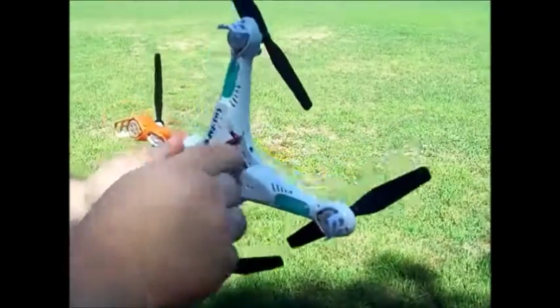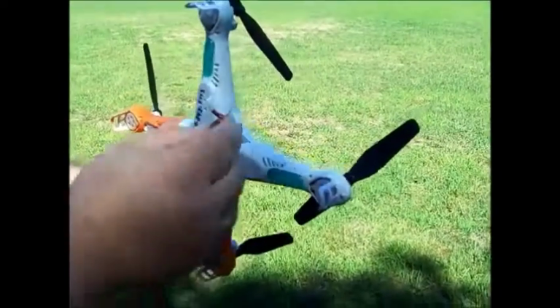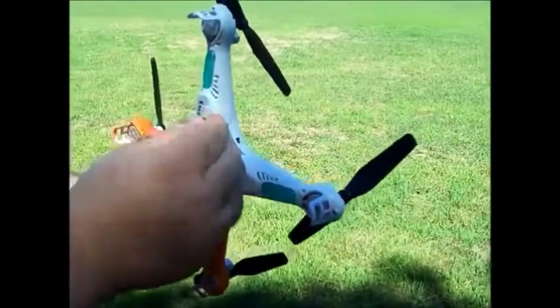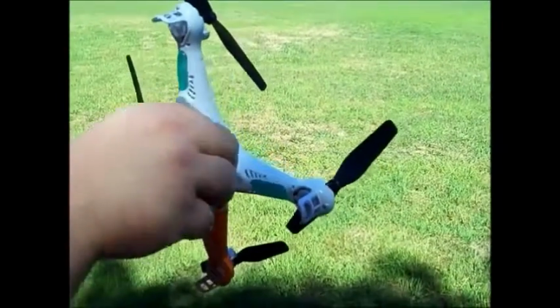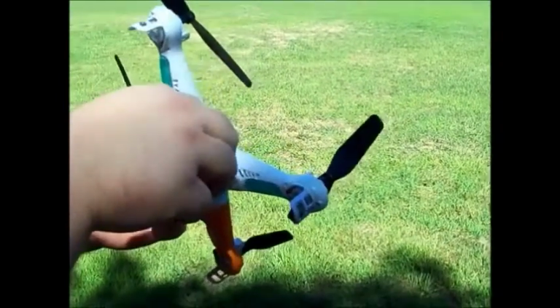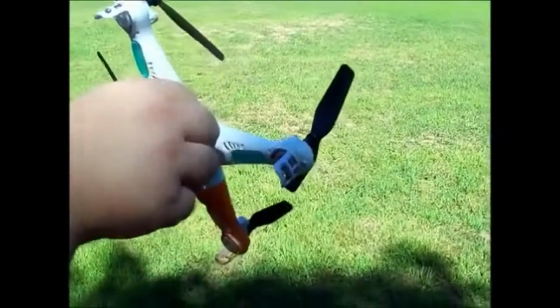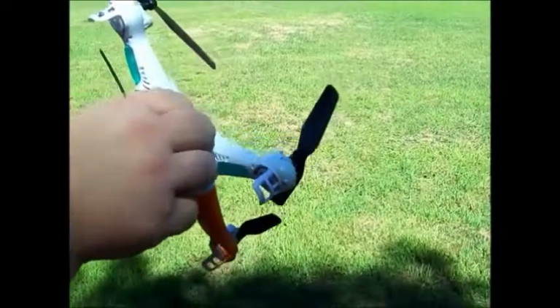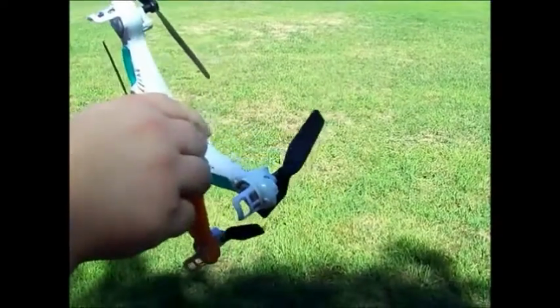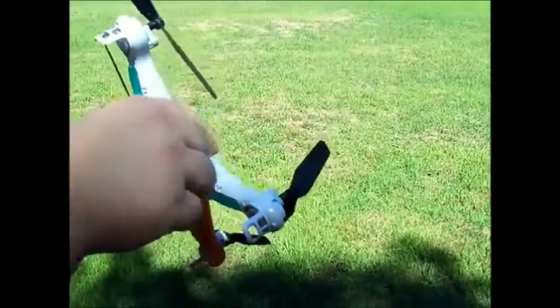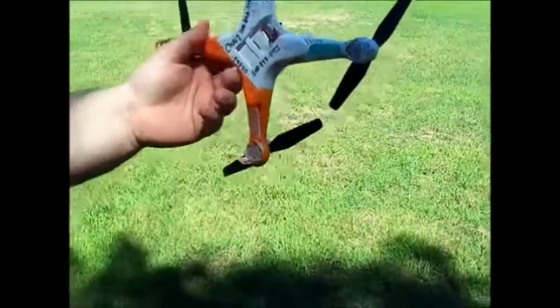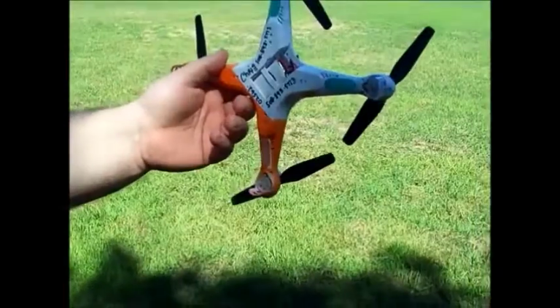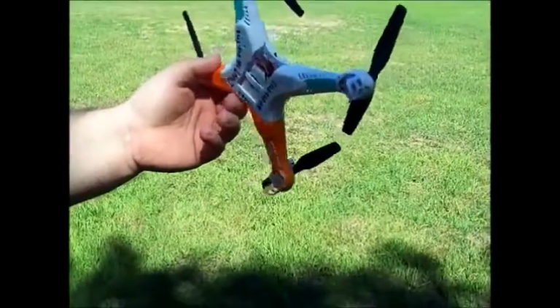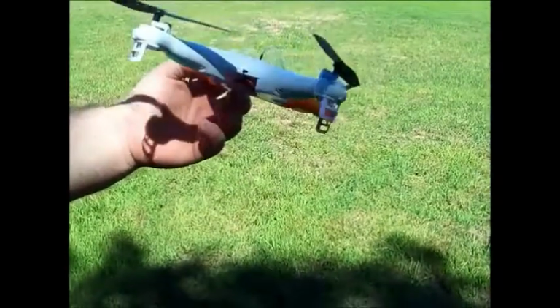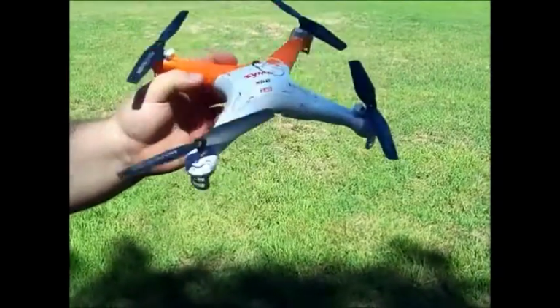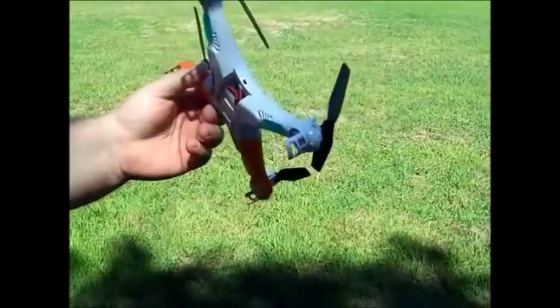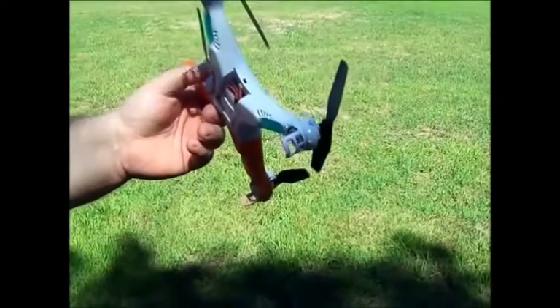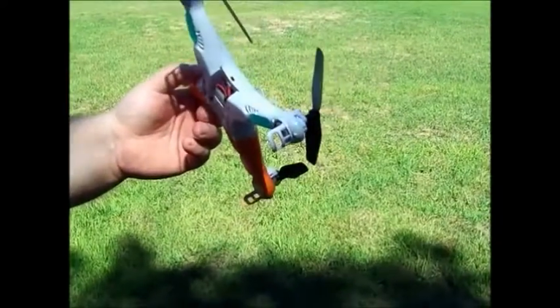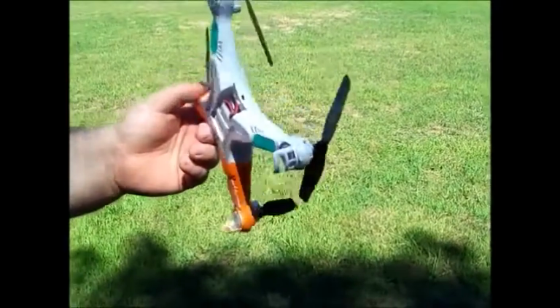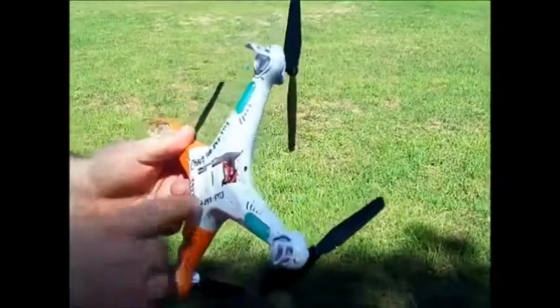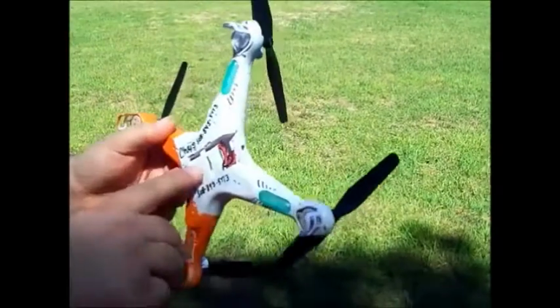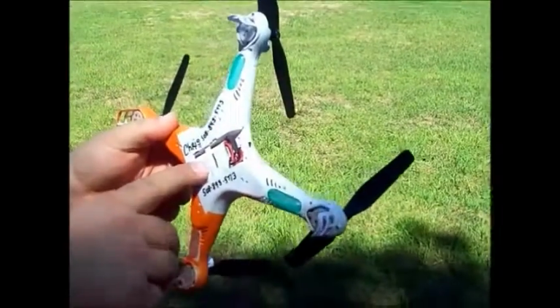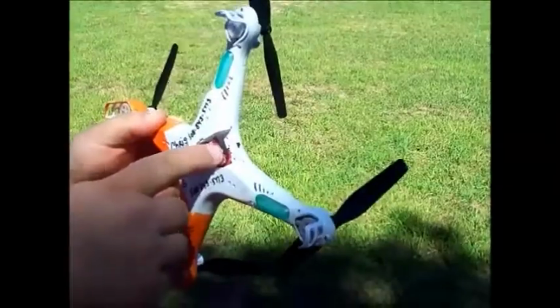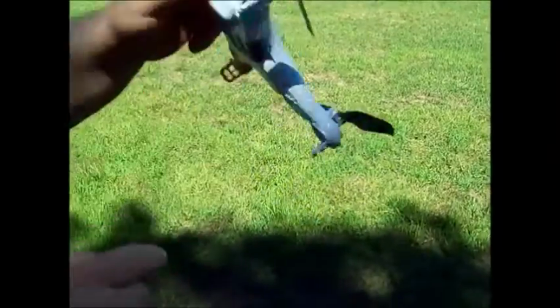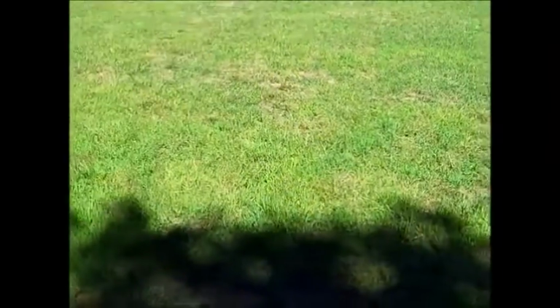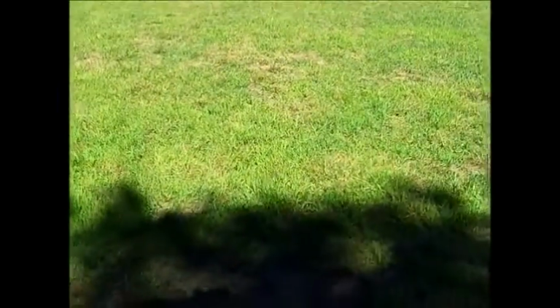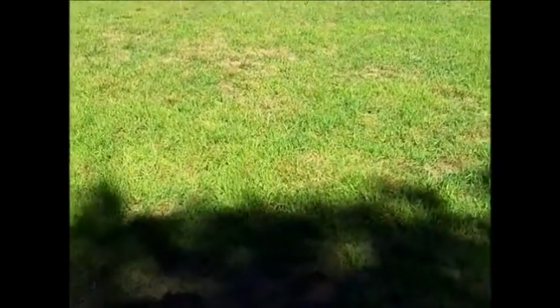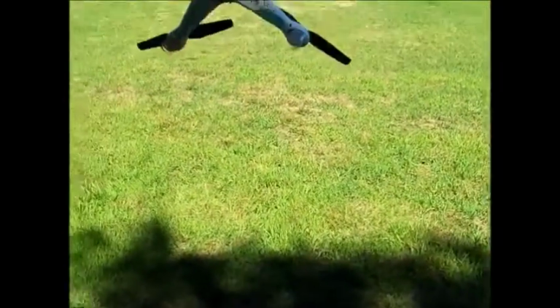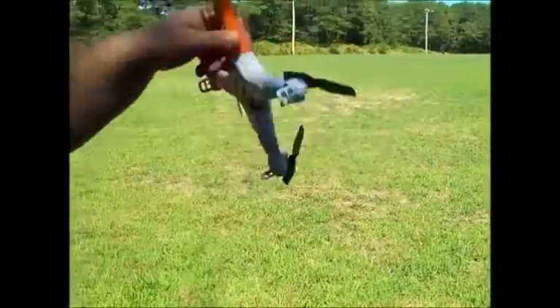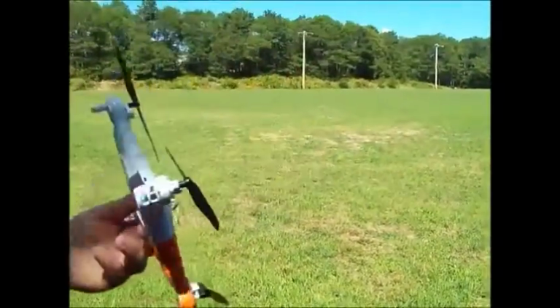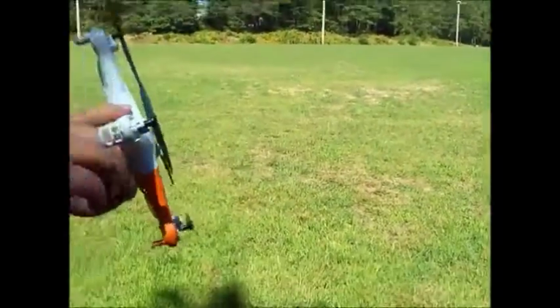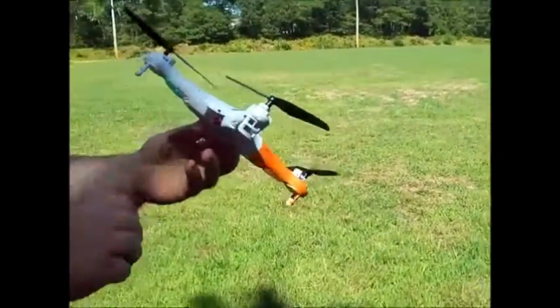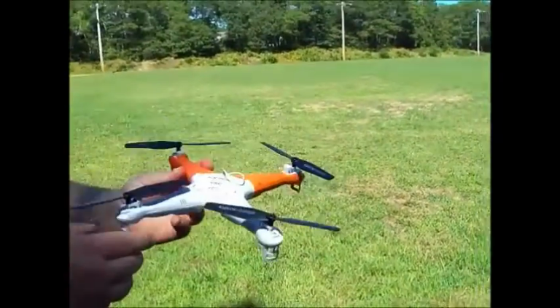They pop right in — easy. Fit well. I've stripped this down so it's a little lighter and a little quicker. But even without the door, this will stay in. It doesn't fall out. Let's take a little flight.